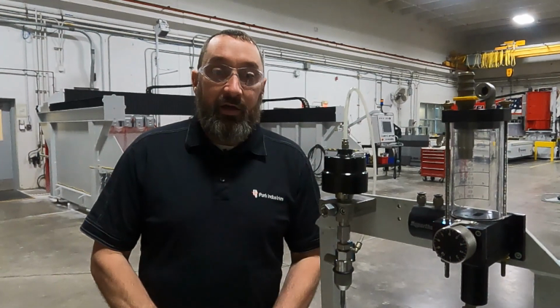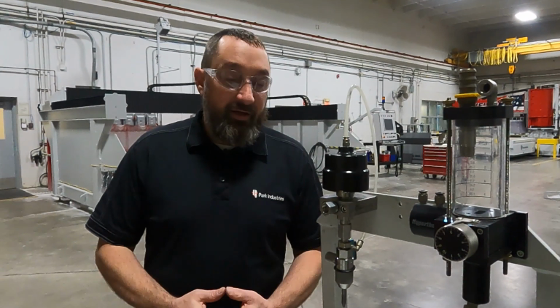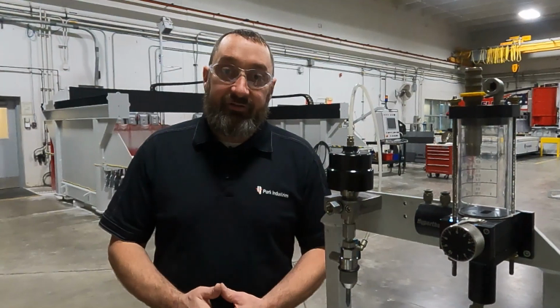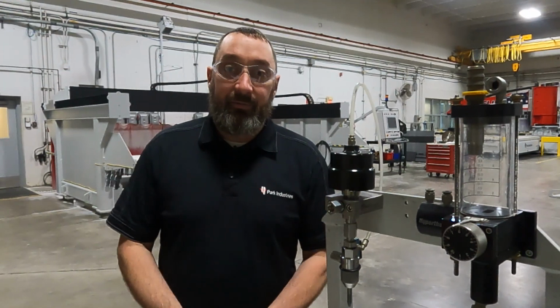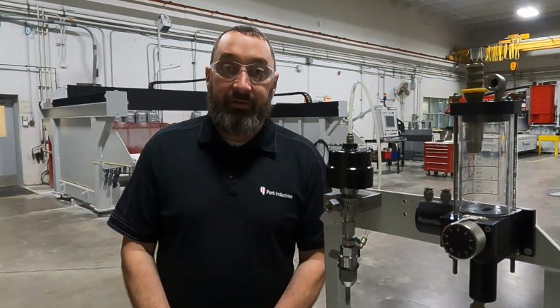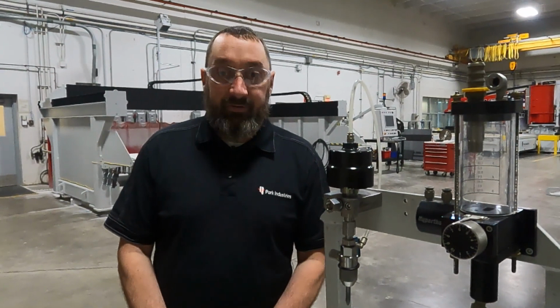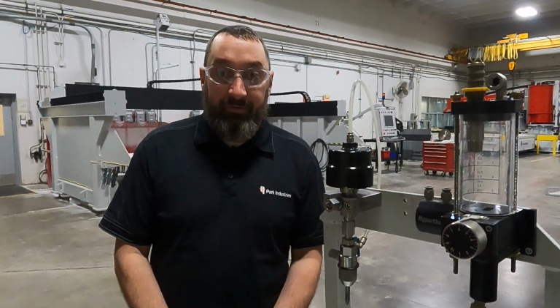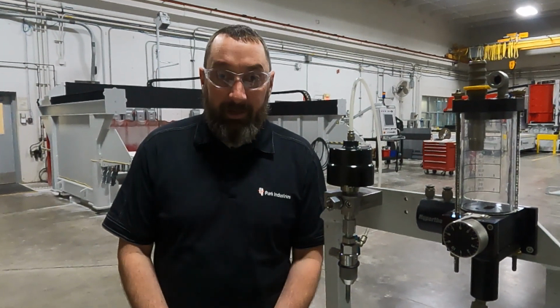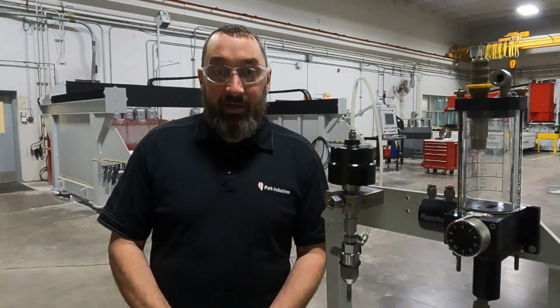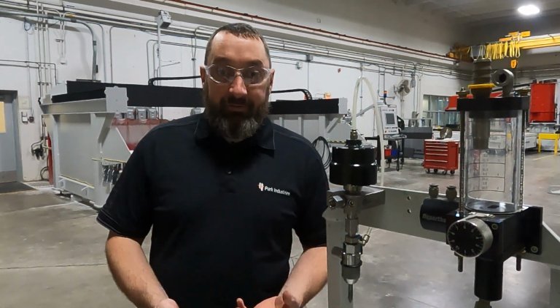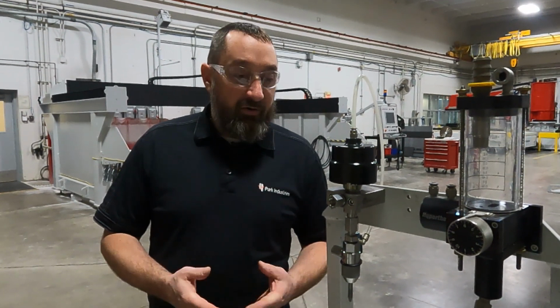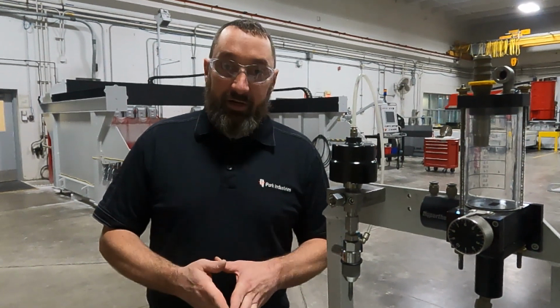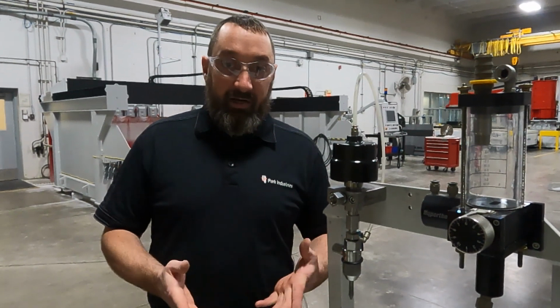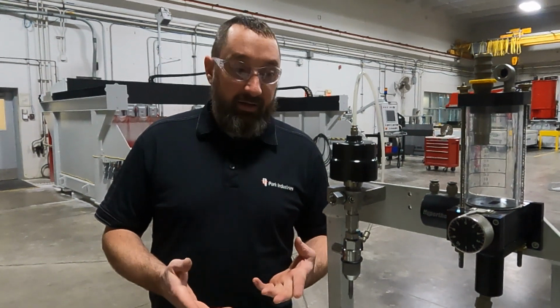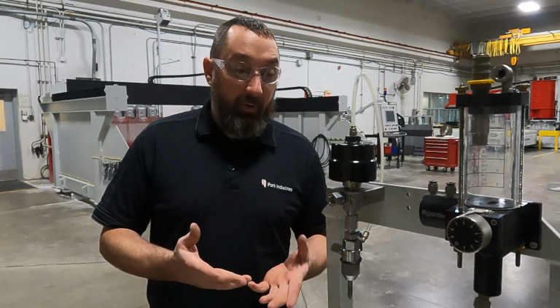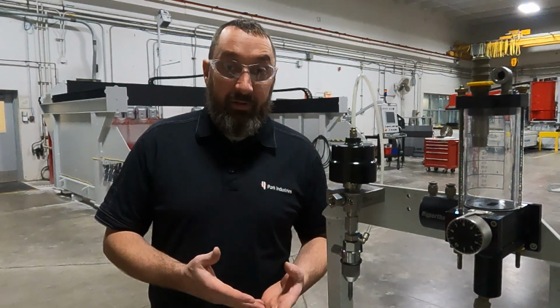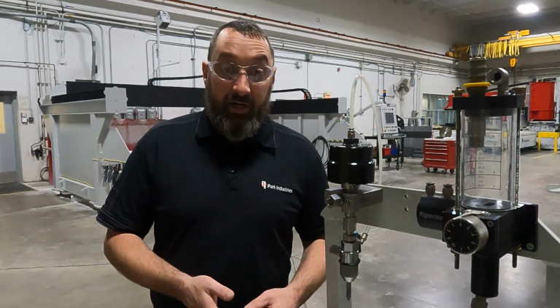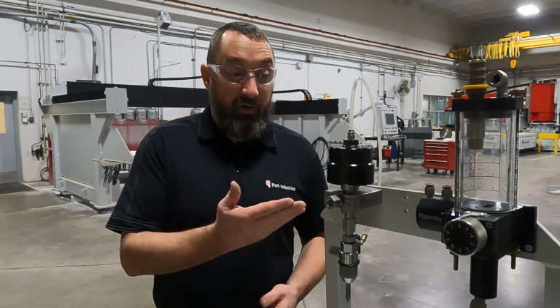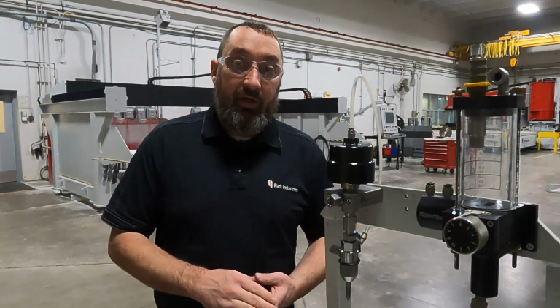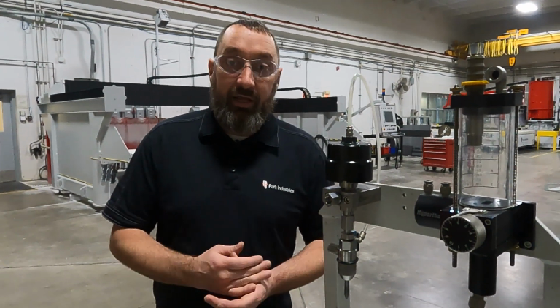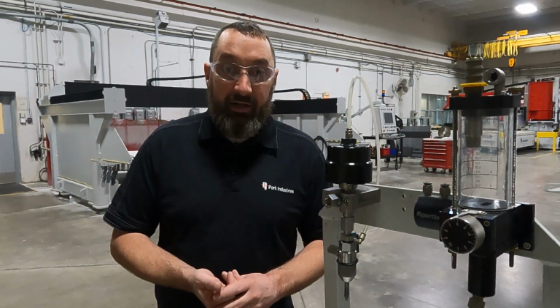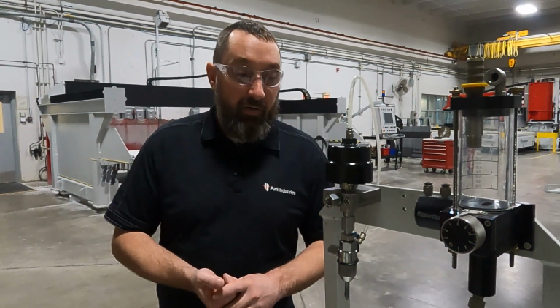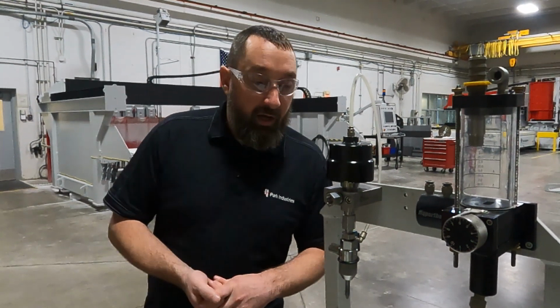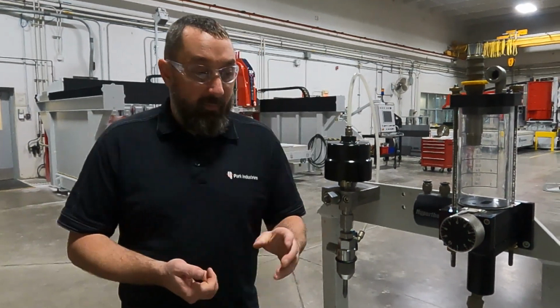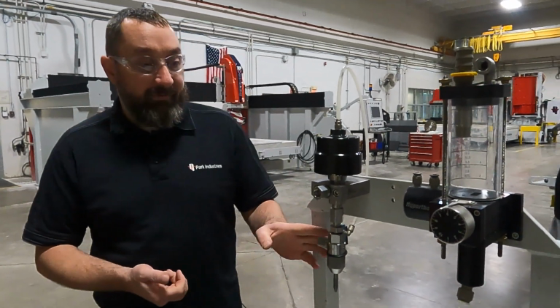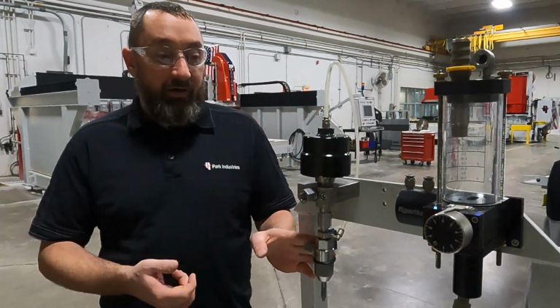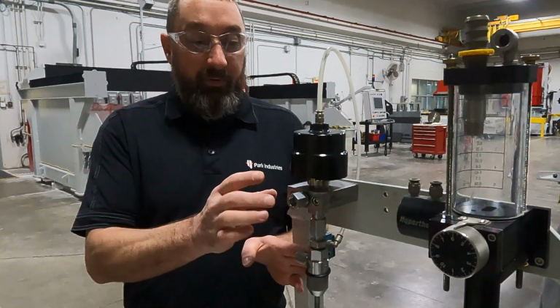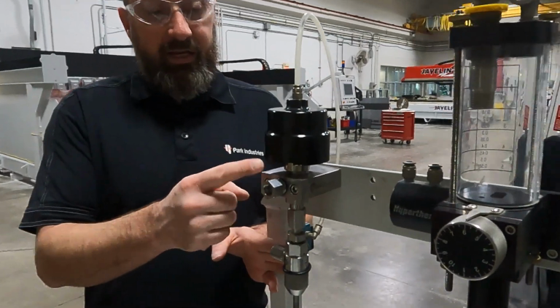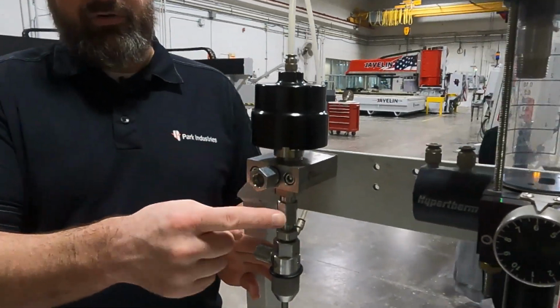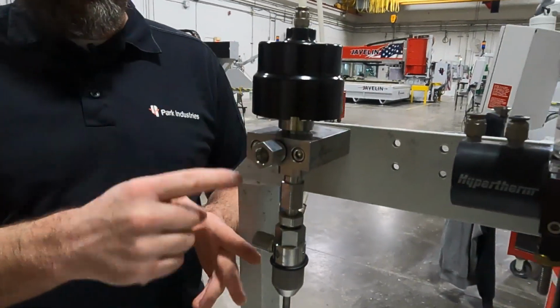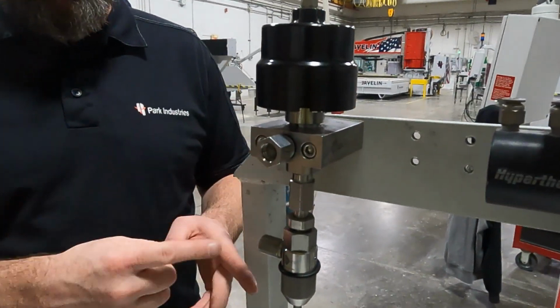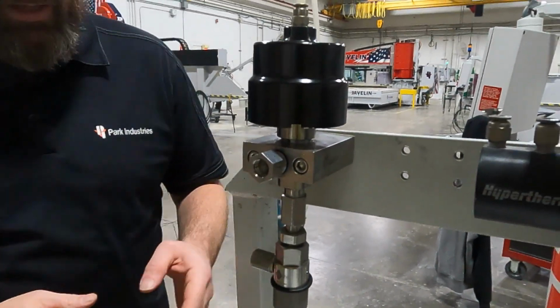Hi, I'm Josh Ackman with Park Industries Customer Service Department. On this video, we are going to be talking about water leaks on your cutting head, specifically pertaining to your valve body area.